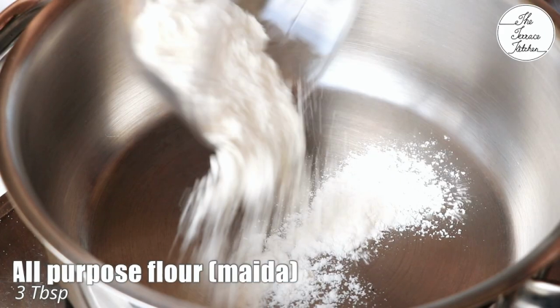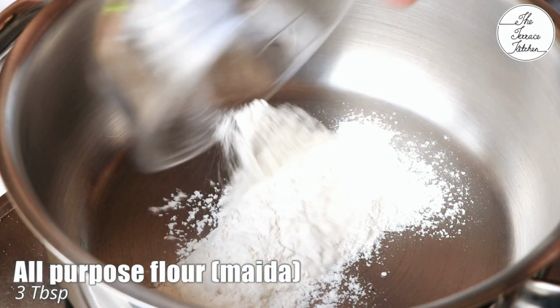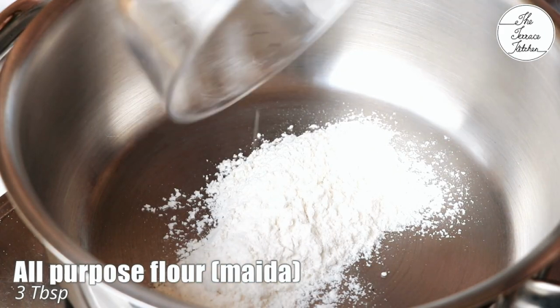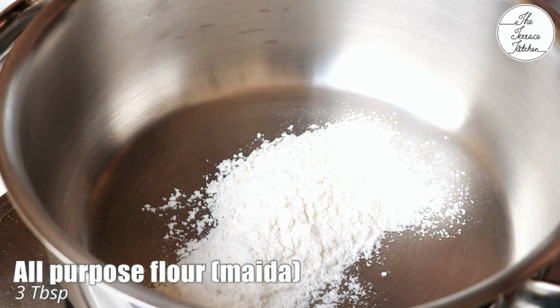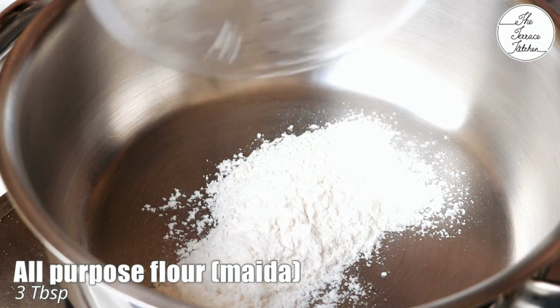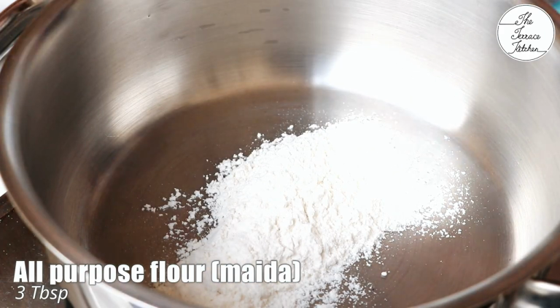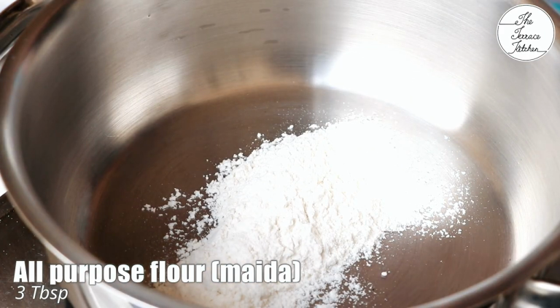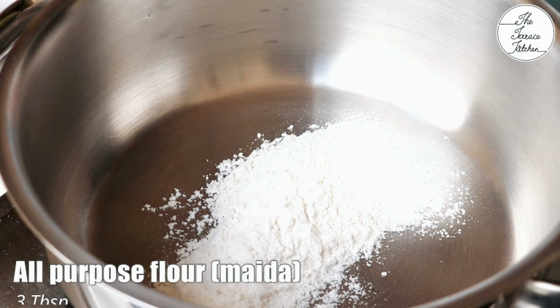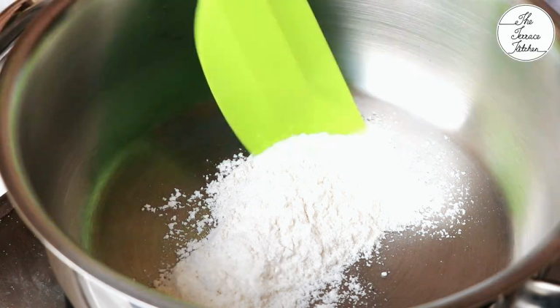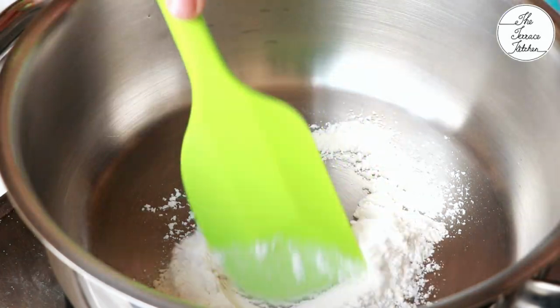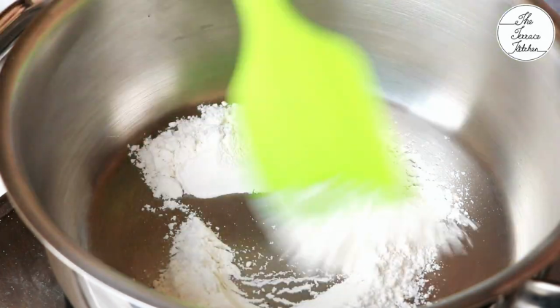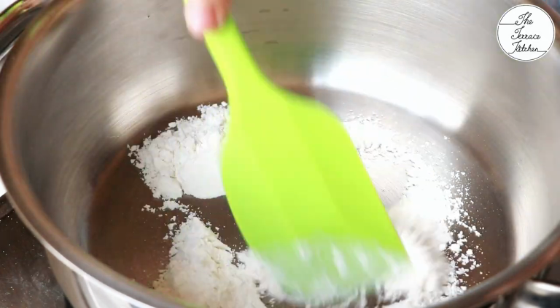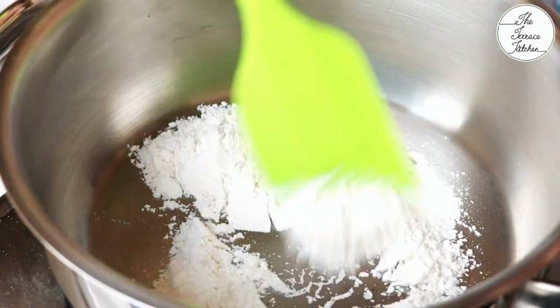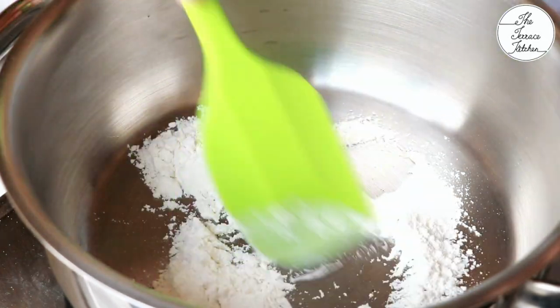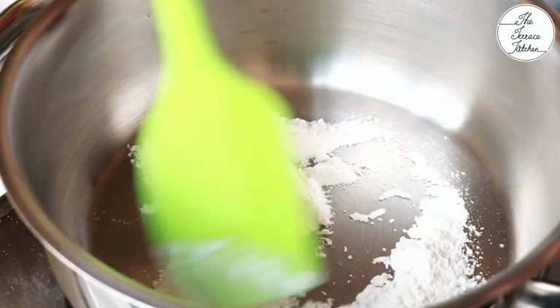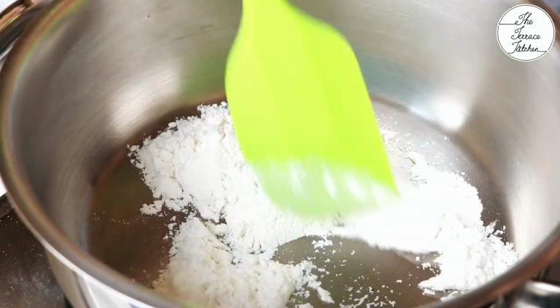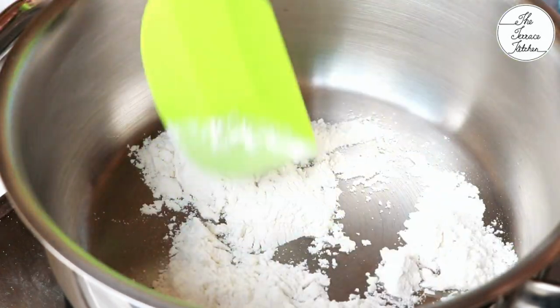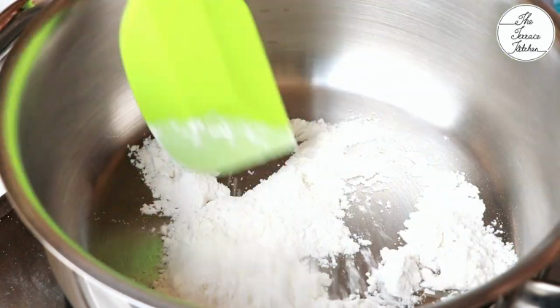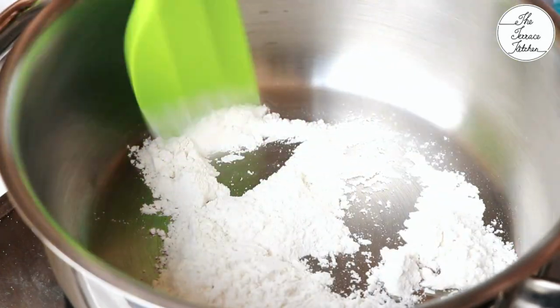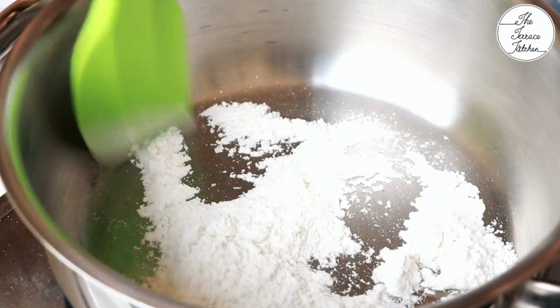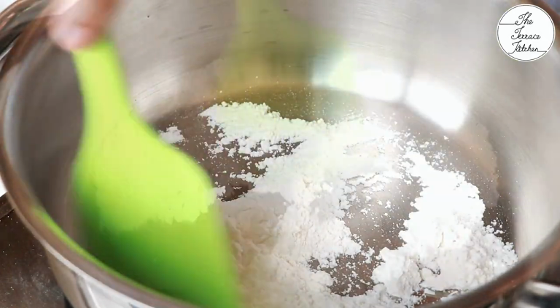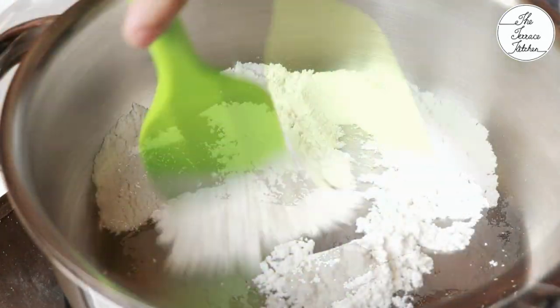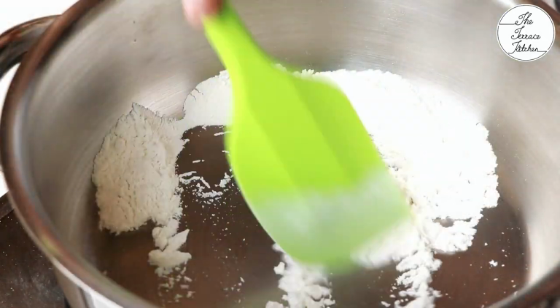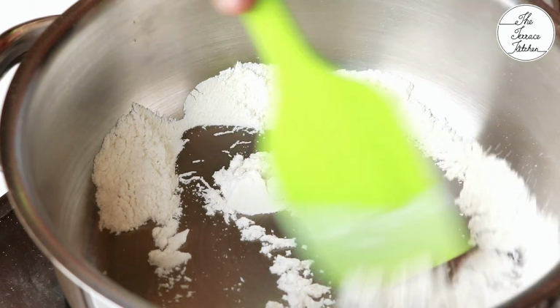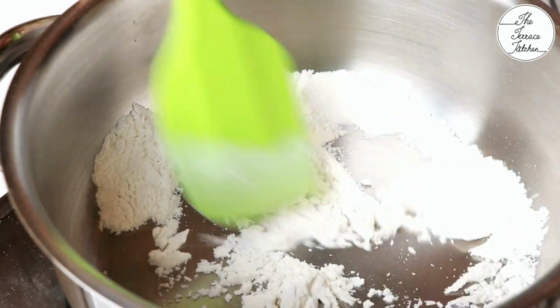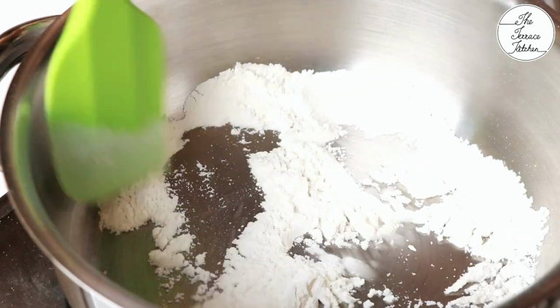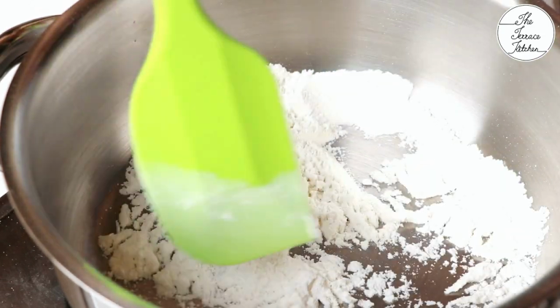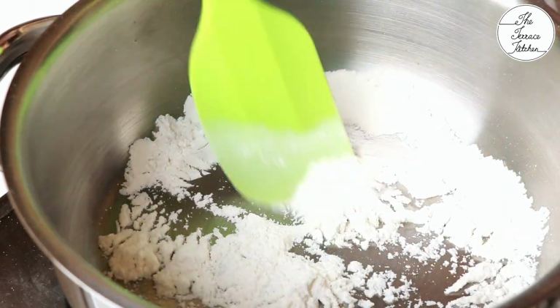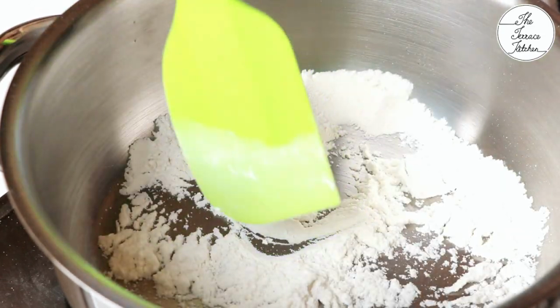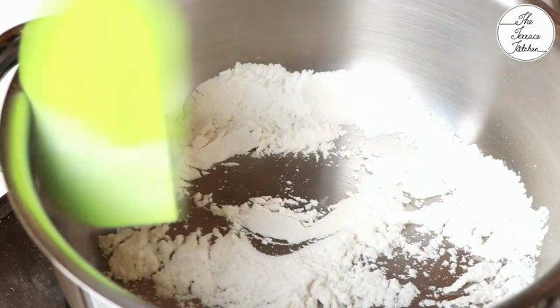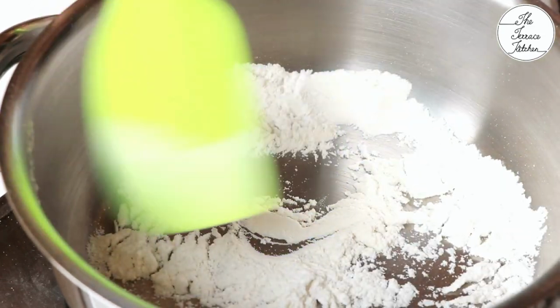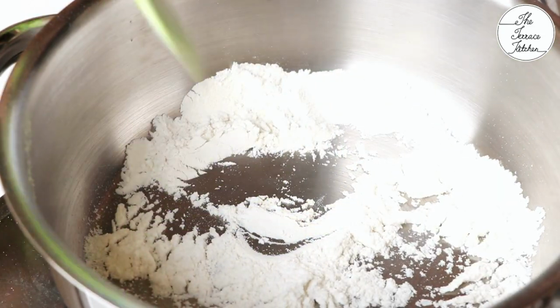Heat a pan and add three tablespoons of all-purpose flour or maida at medium flame. You need to roast it for a minute or two so that the raw smell of the maida is gone.